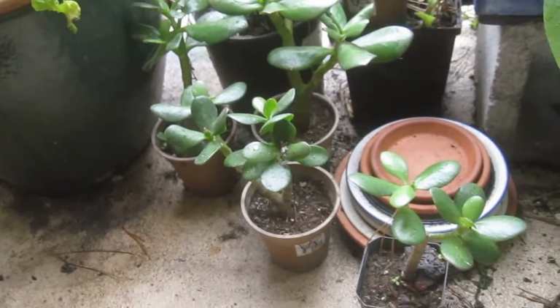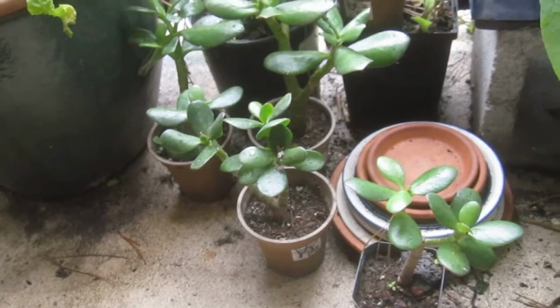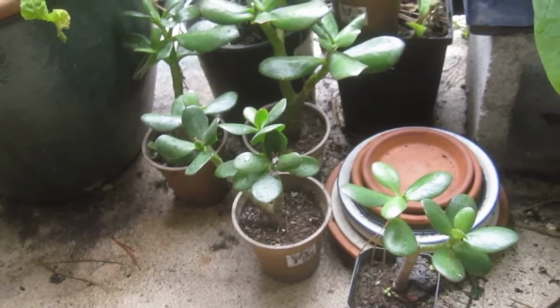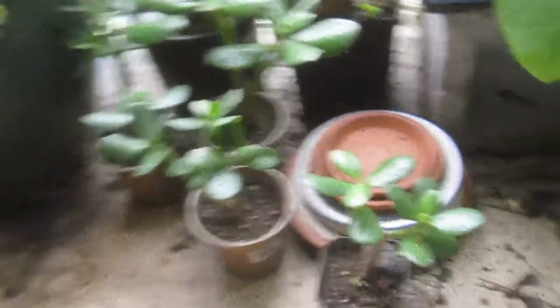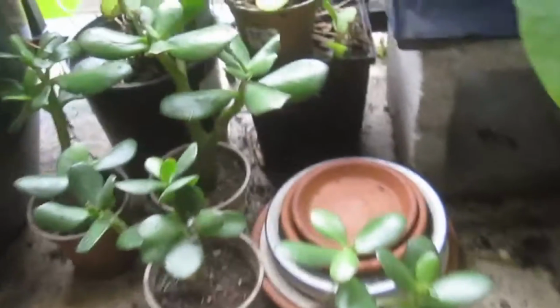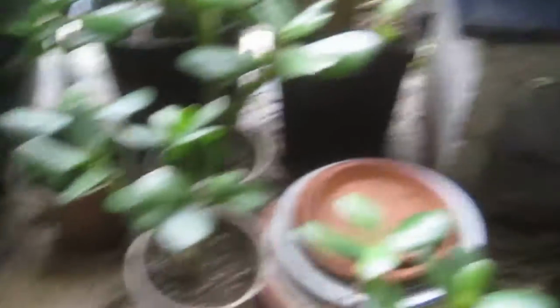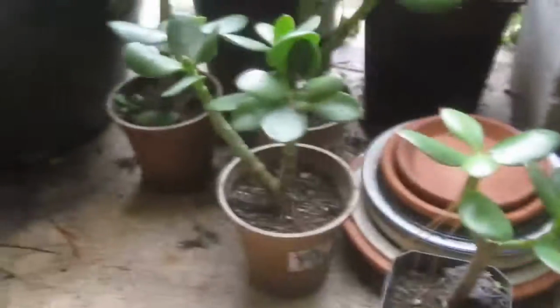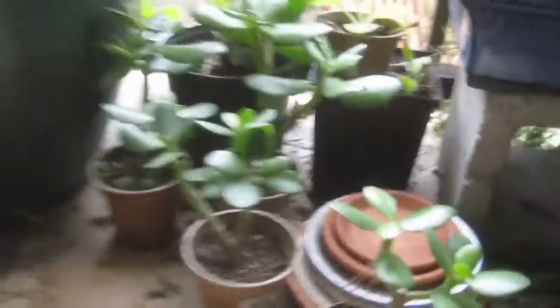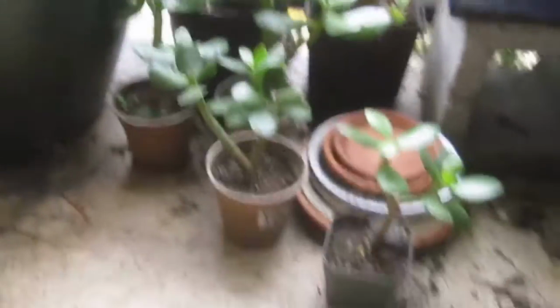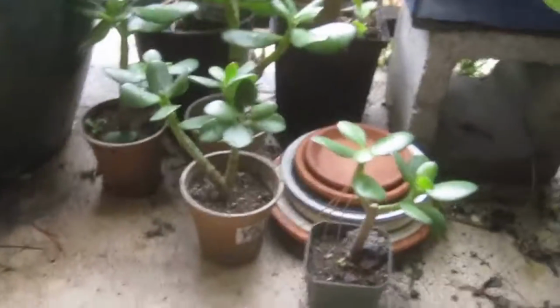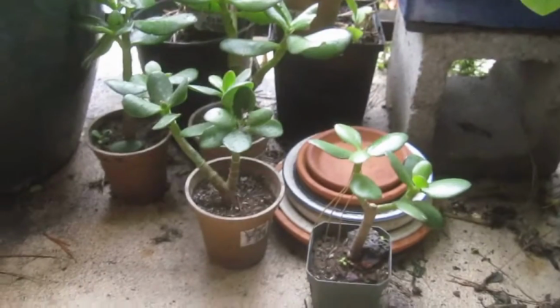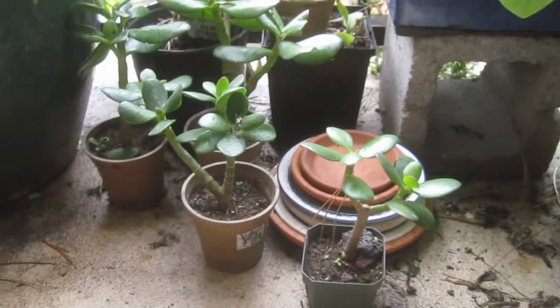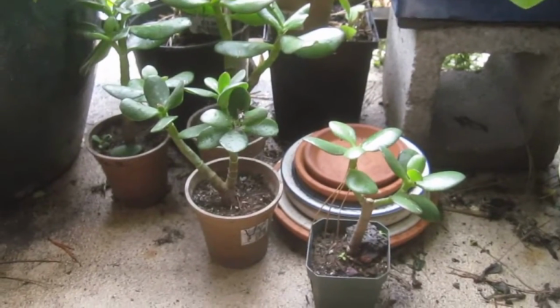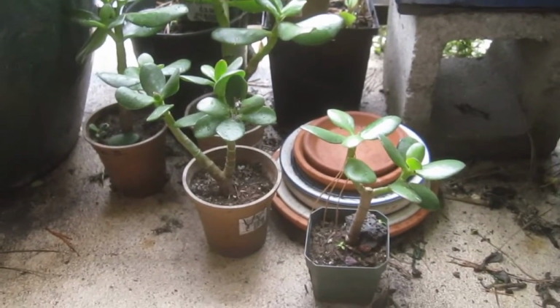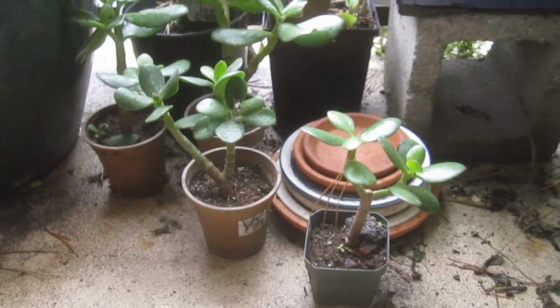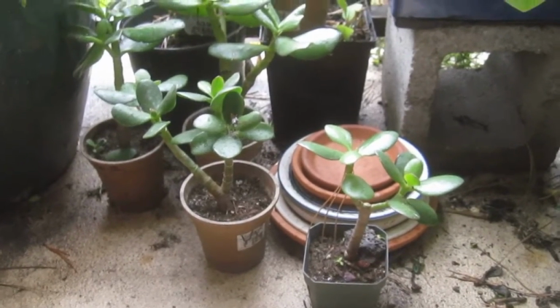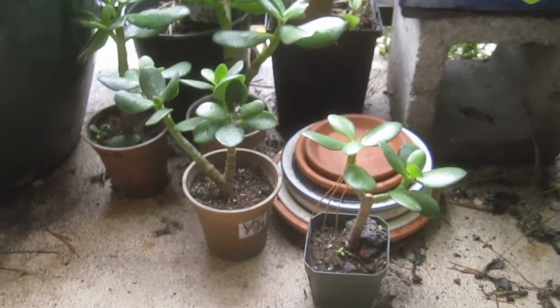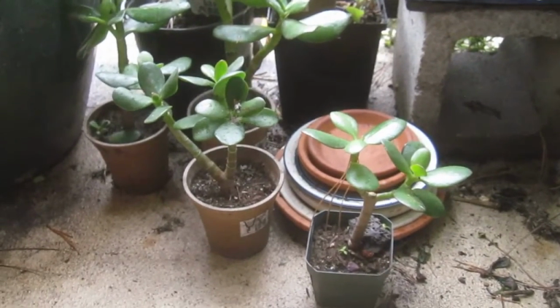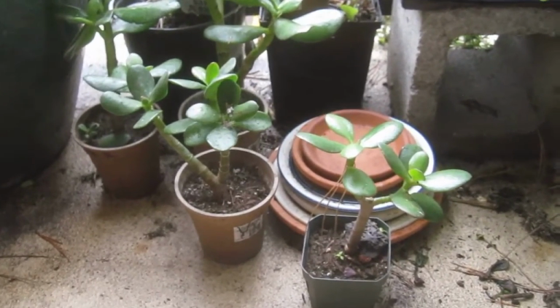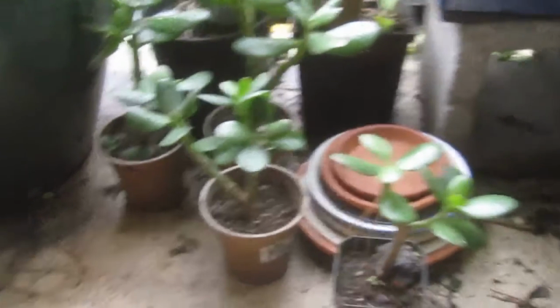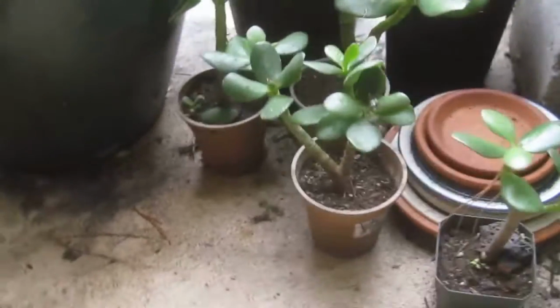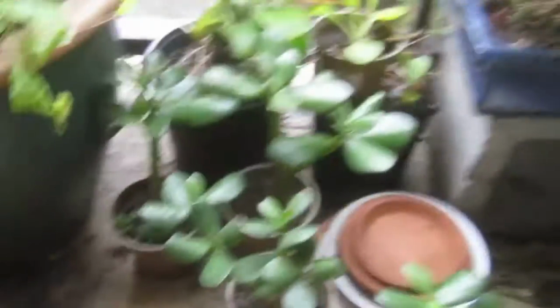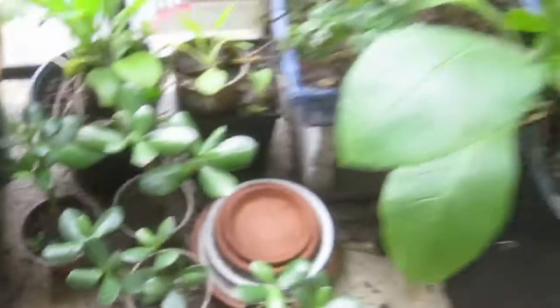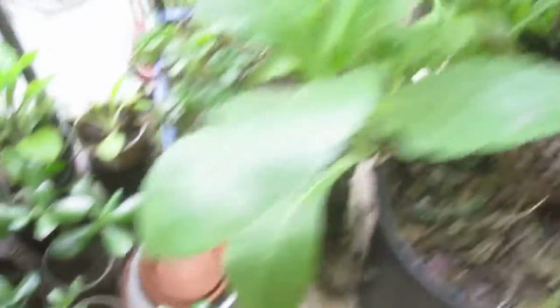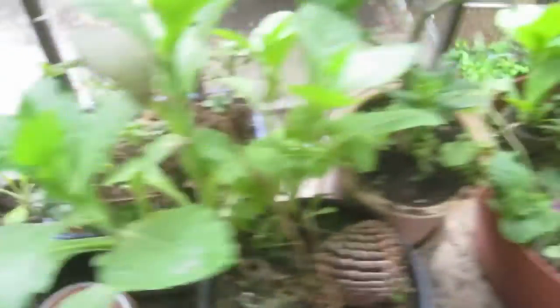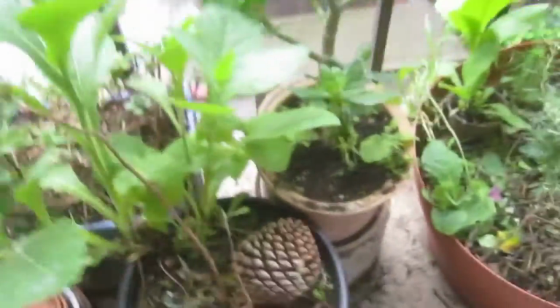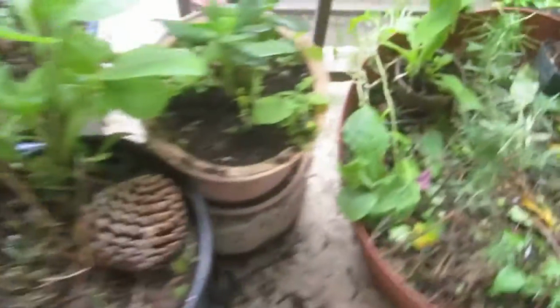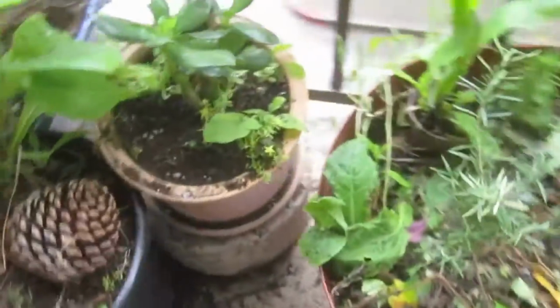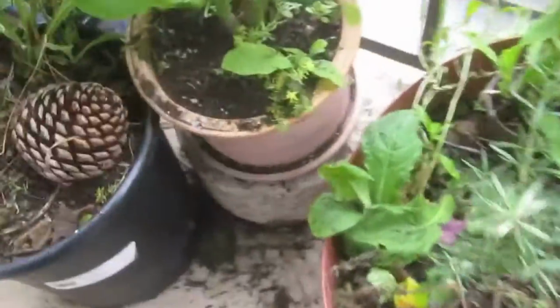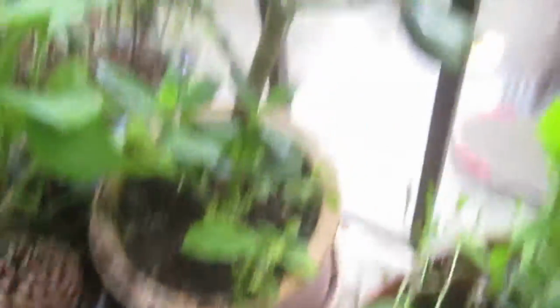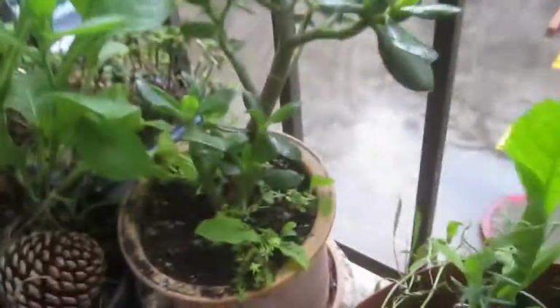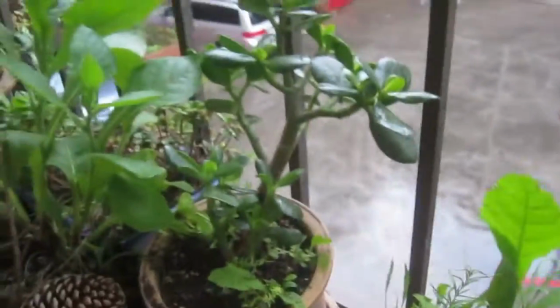These are all jade plants, grown from cuttings — cuttings that I, for the most part, got from this plant.